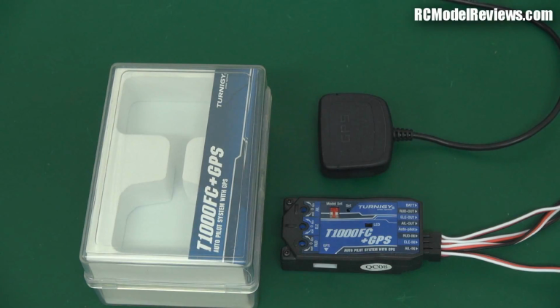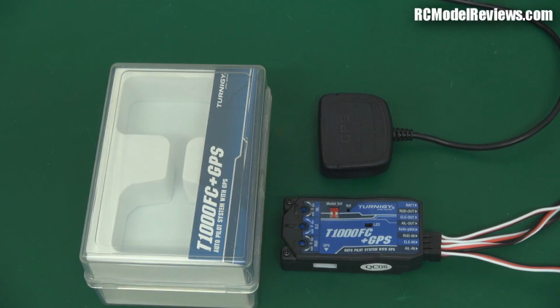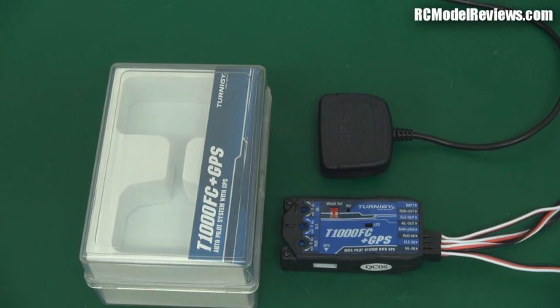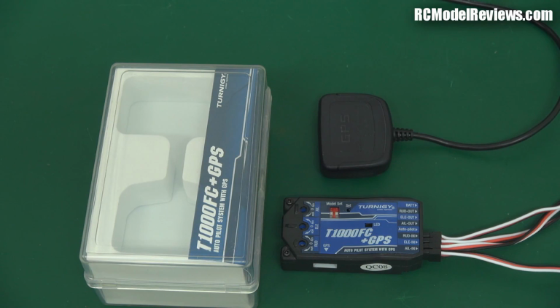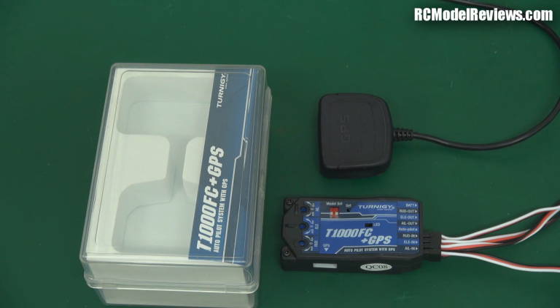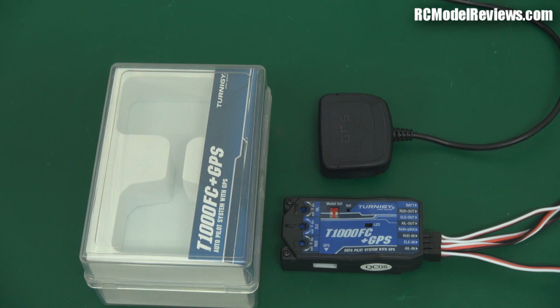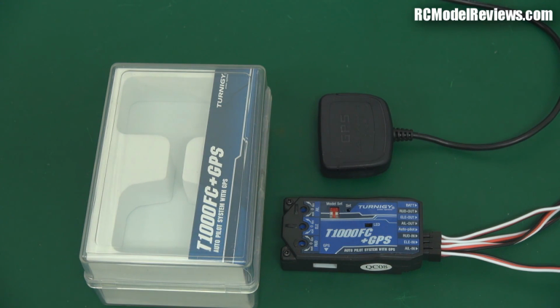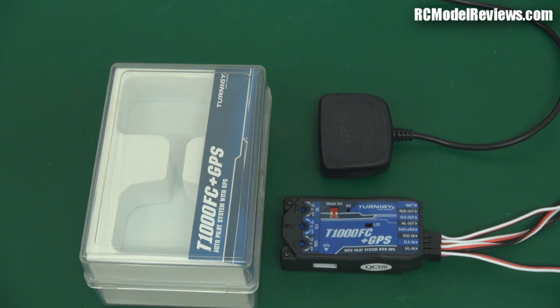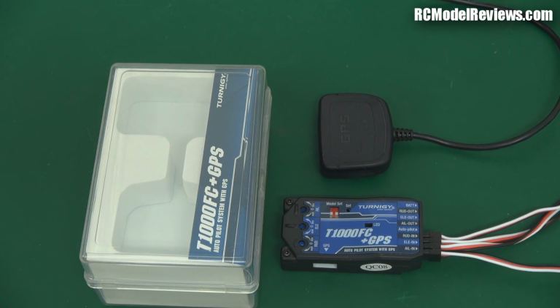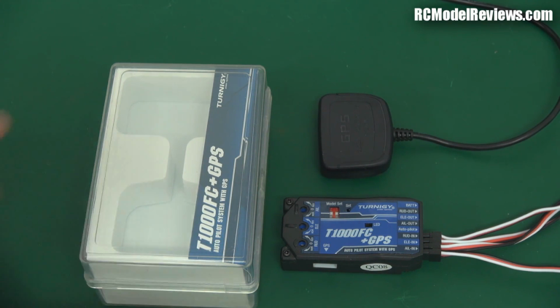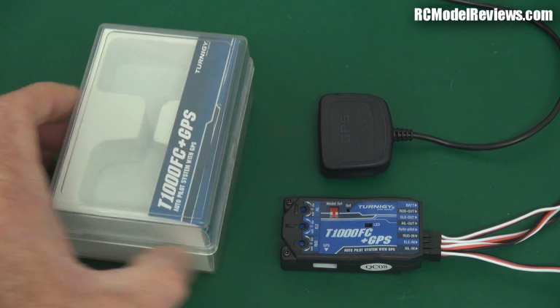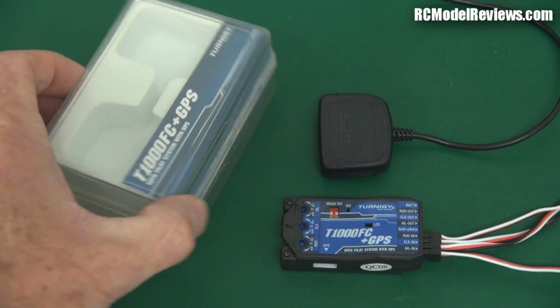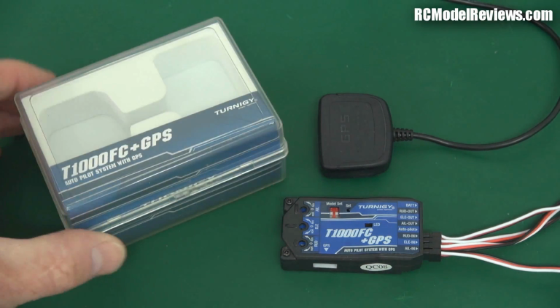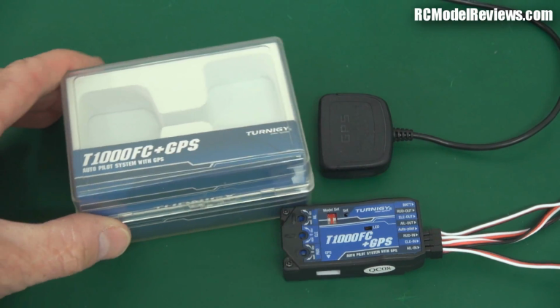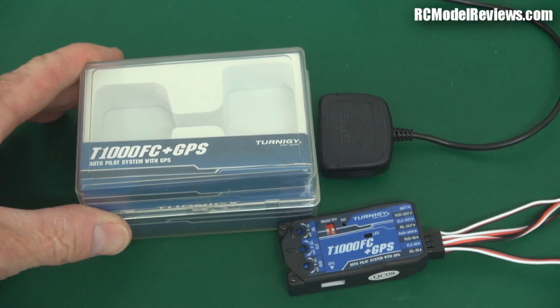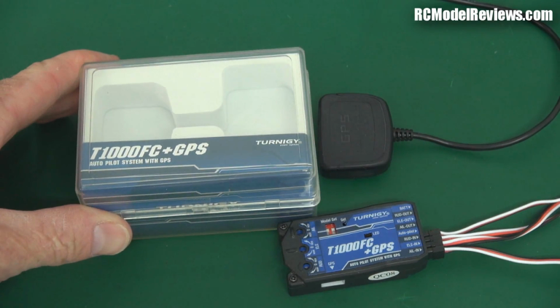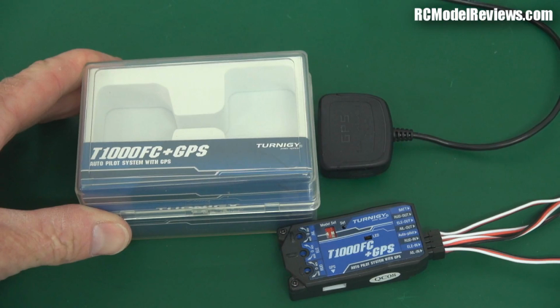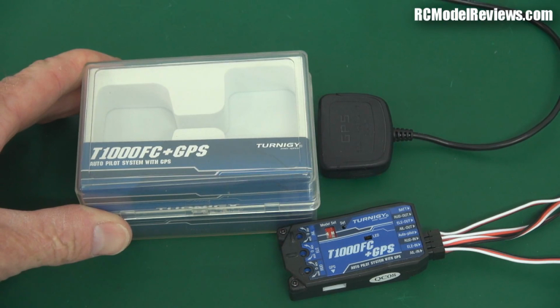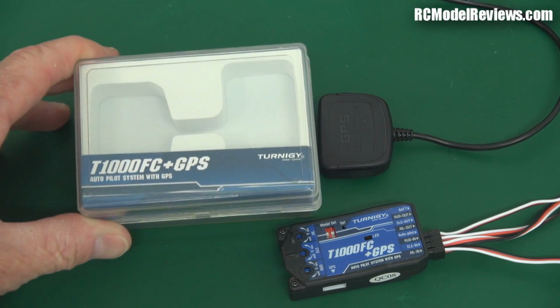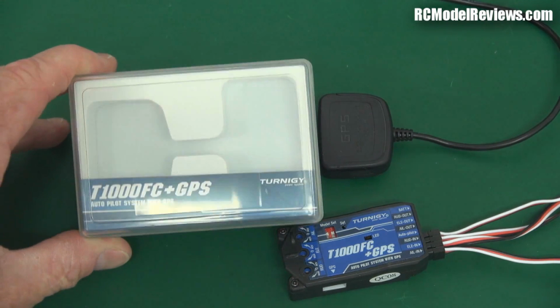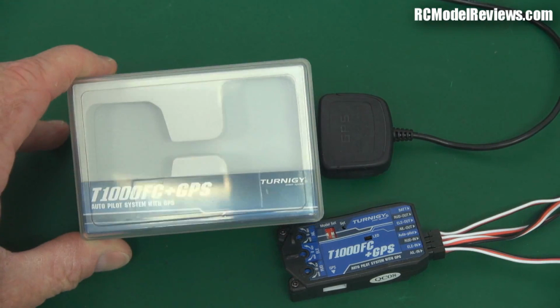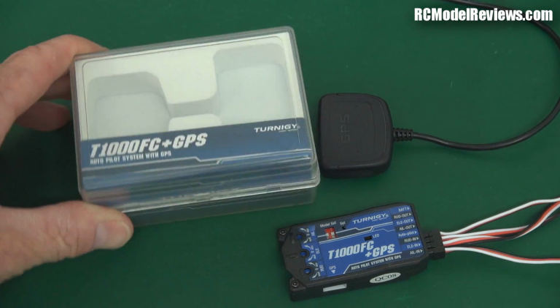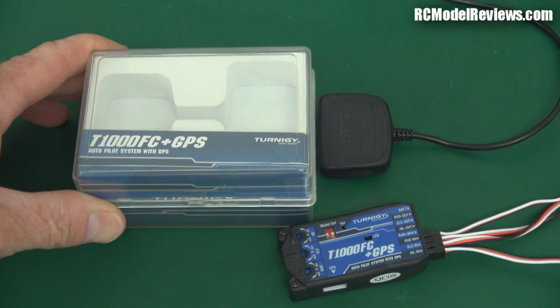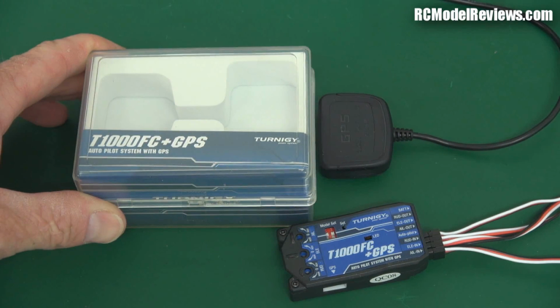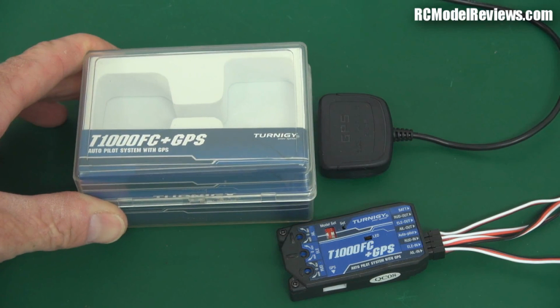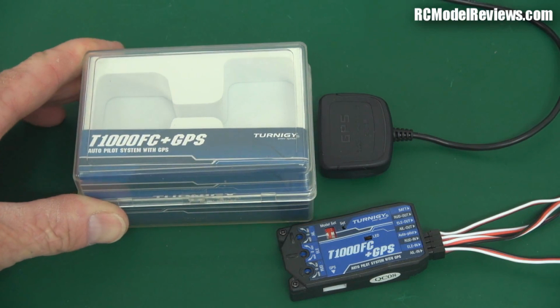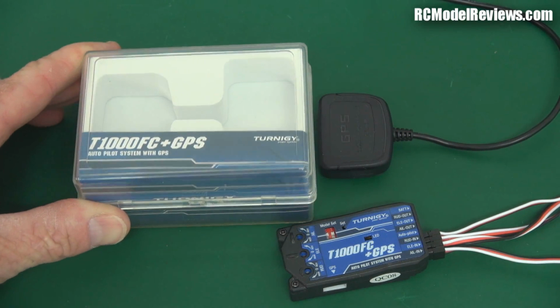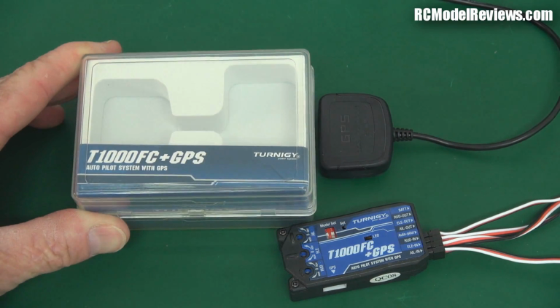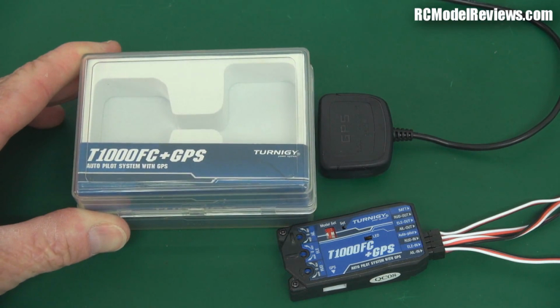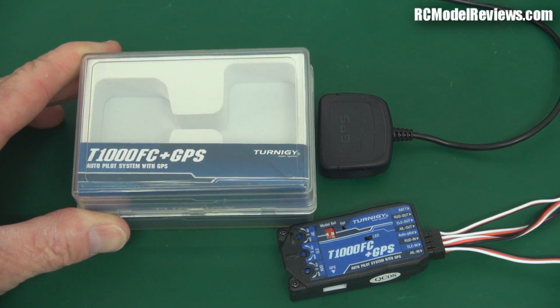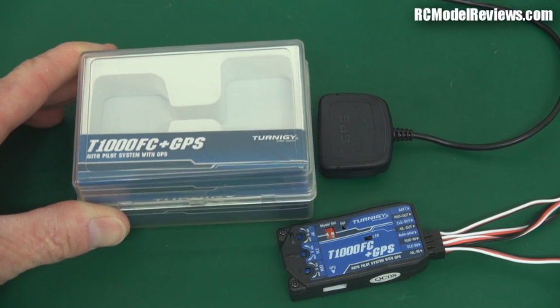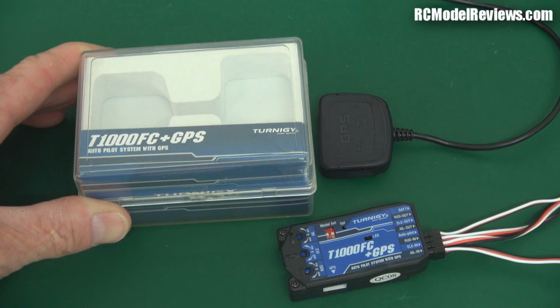Hello and welcome back to RC Model Reviews. Today a quick look at this — it's the Turner G1000 FC Plus GPS. It's a flight controller and they call it an autopilot system with GPS.